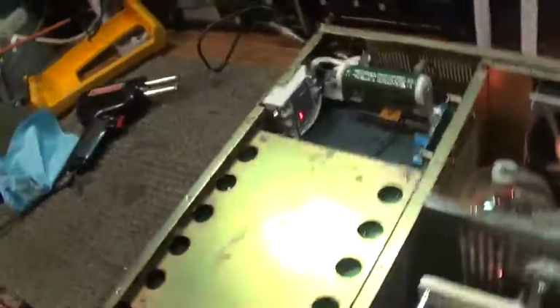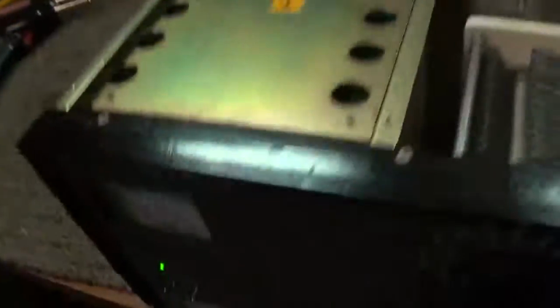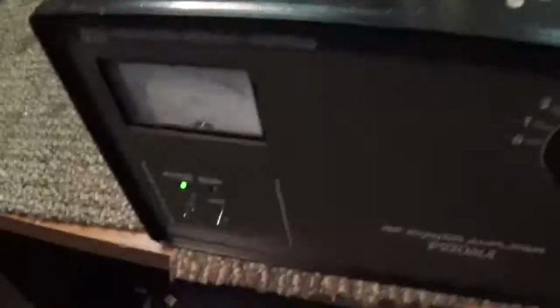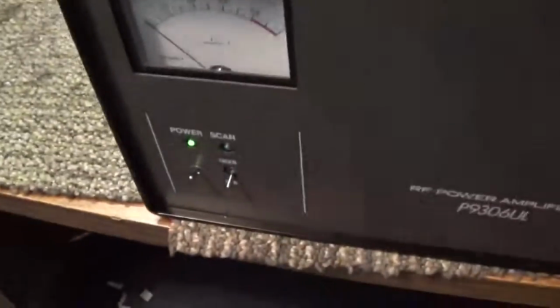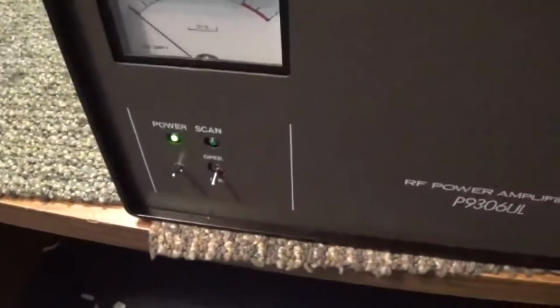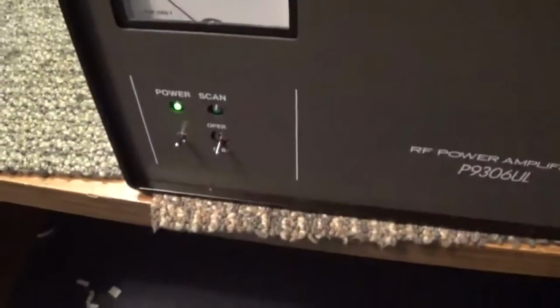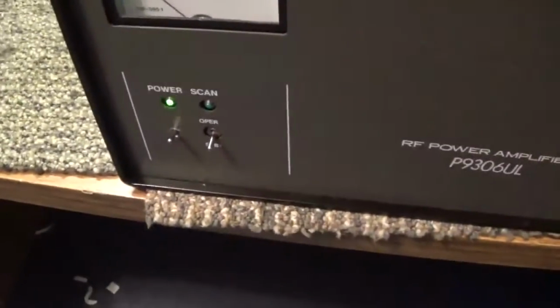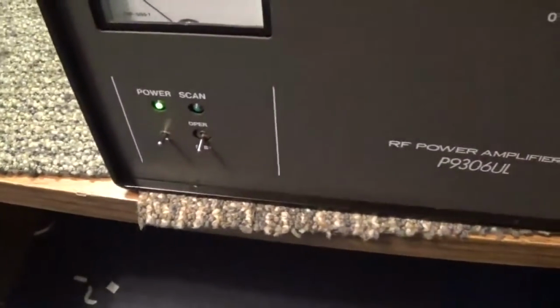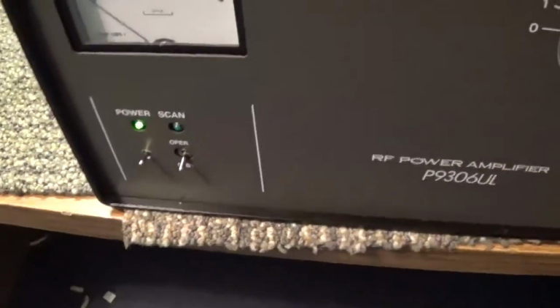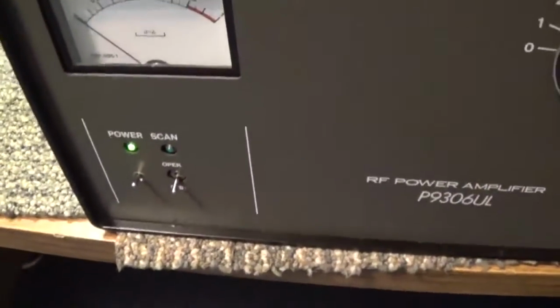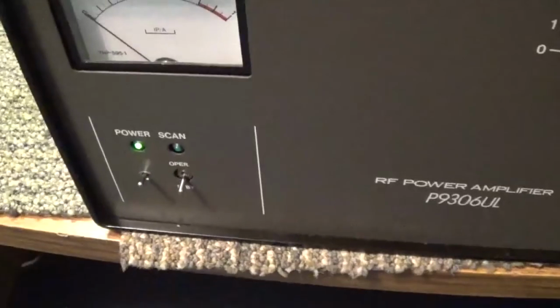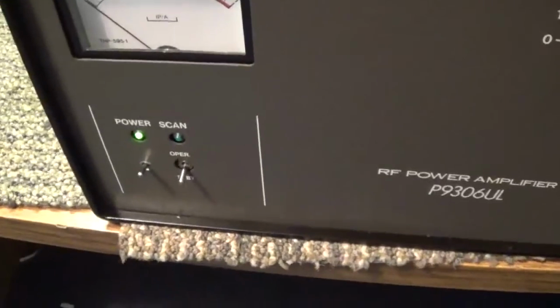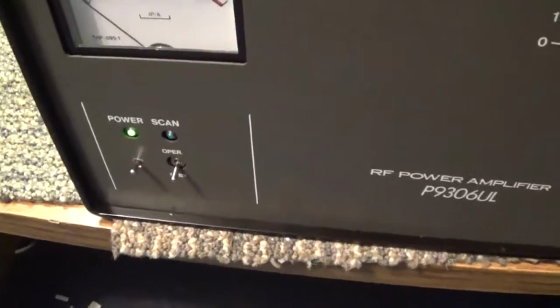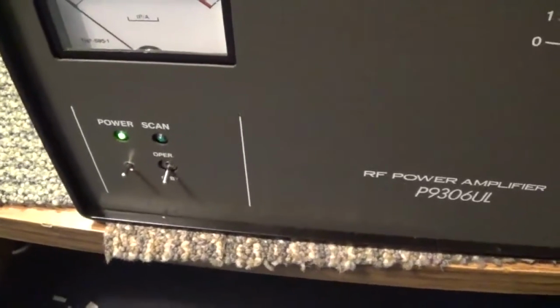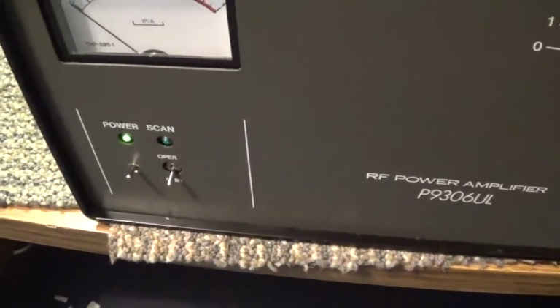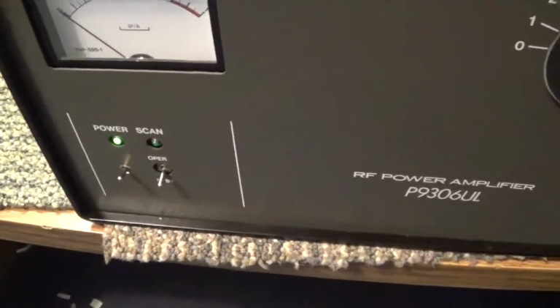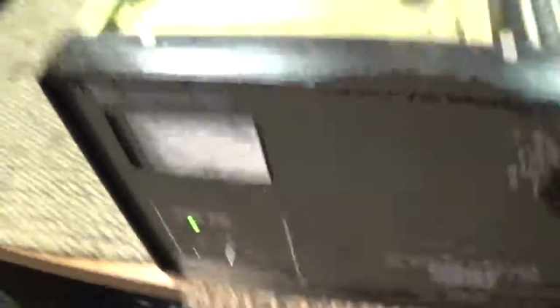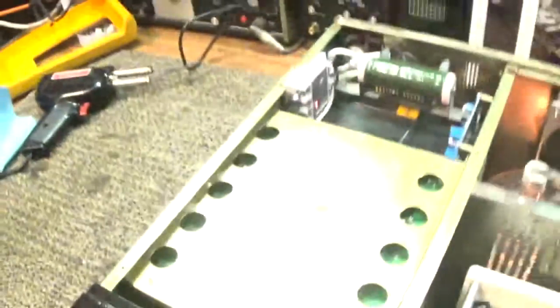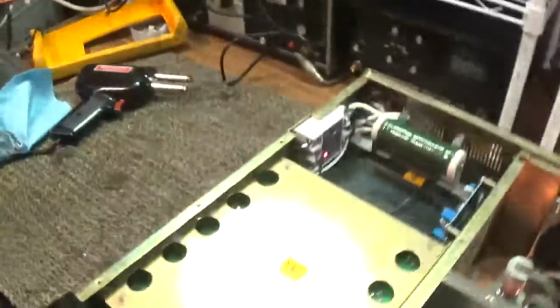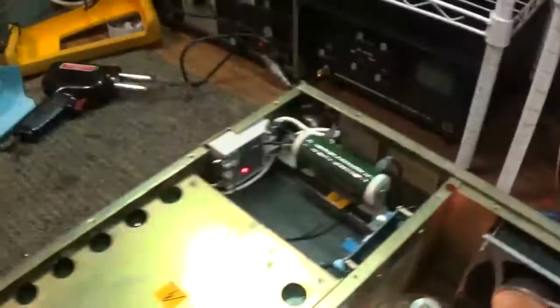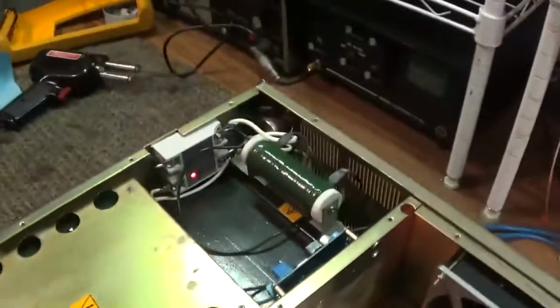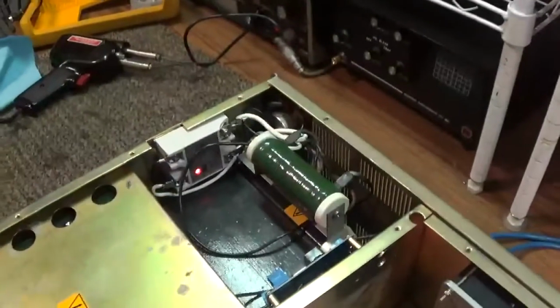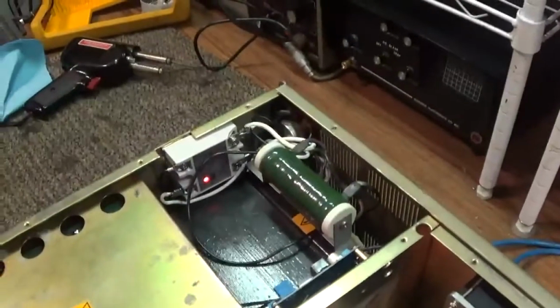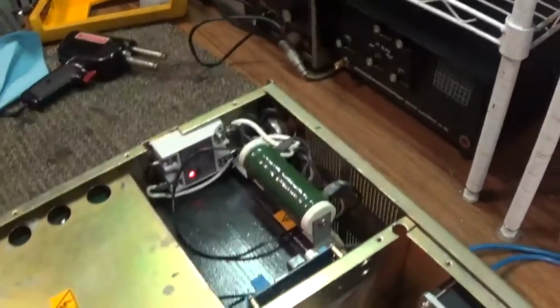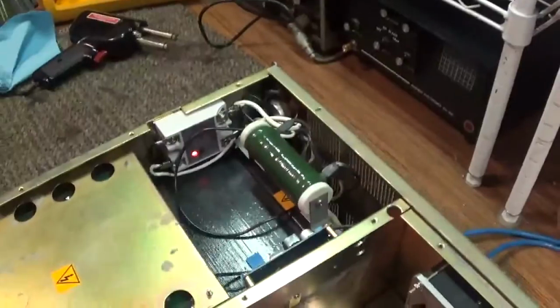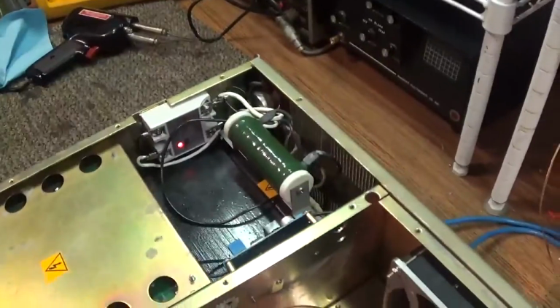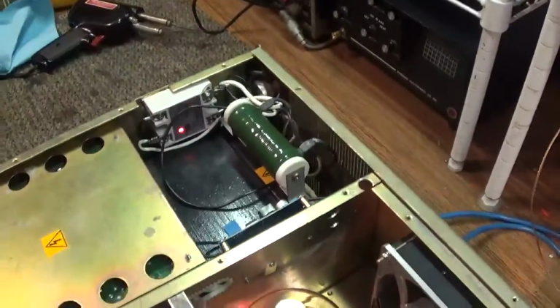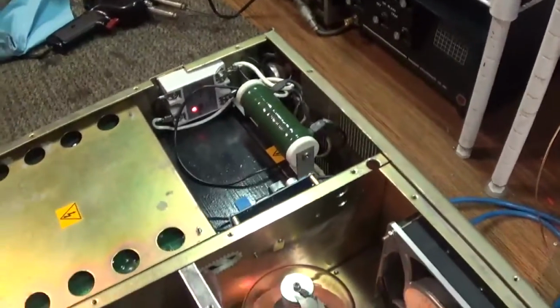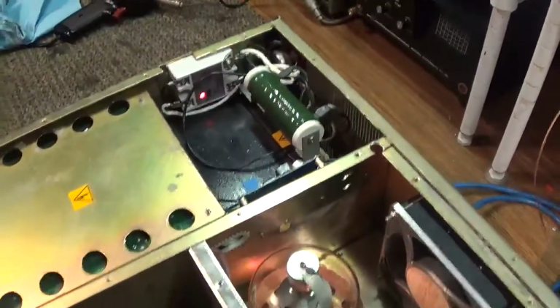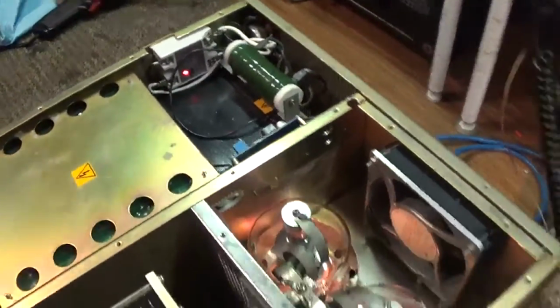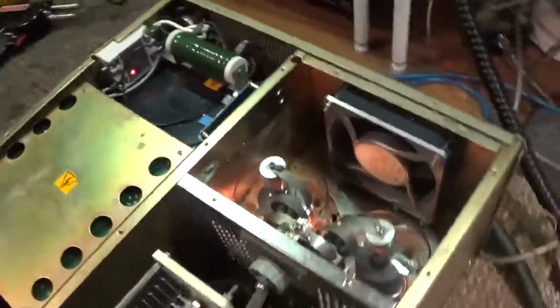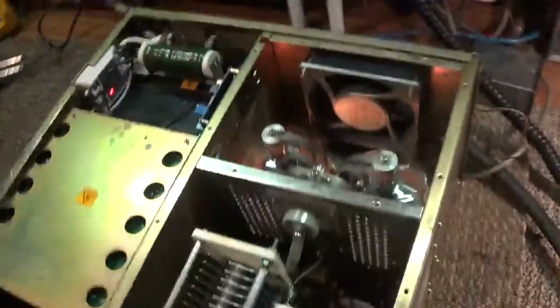I put in a solid state relay — a 120-volt solid state relay. When you turn on the added power switch, it puts power to the solid state relay, and the solid state relay turns on the rest of the amplifier.